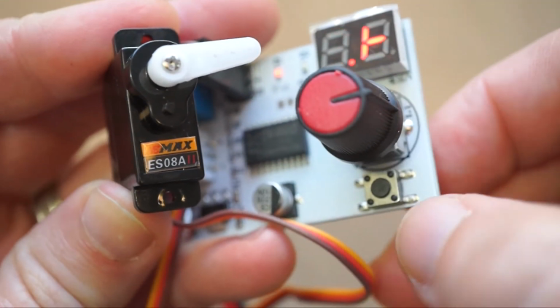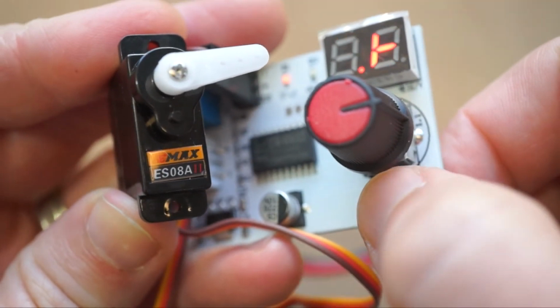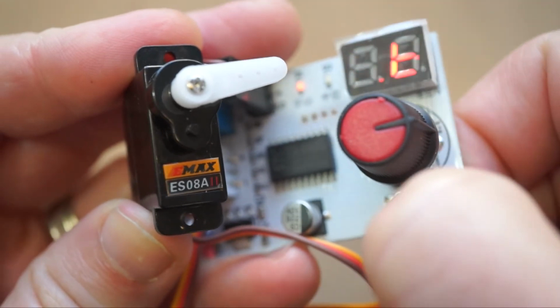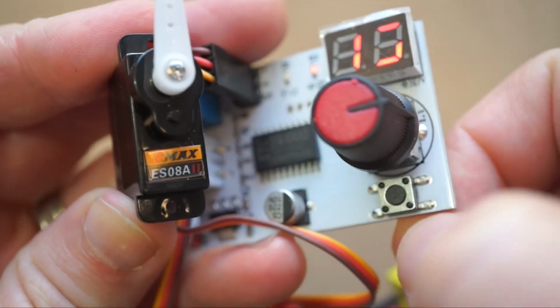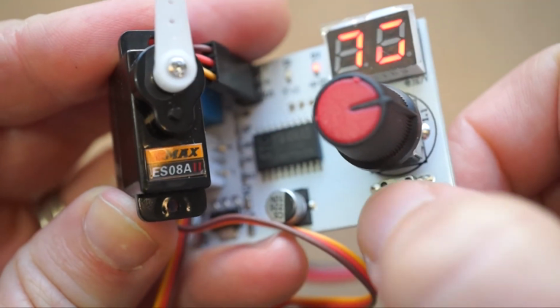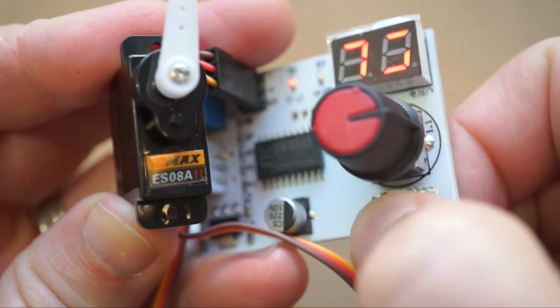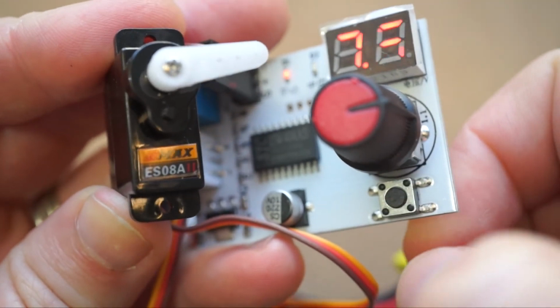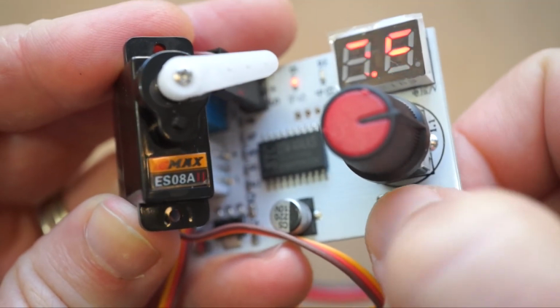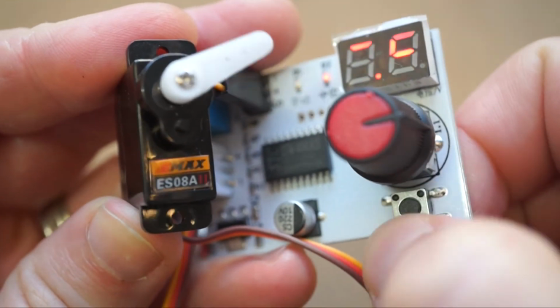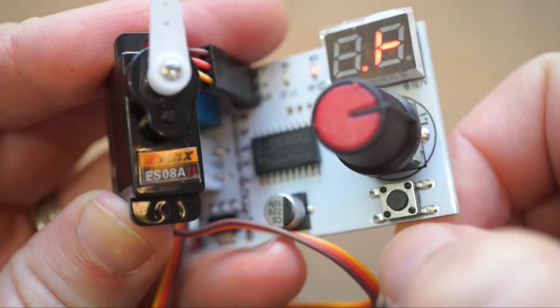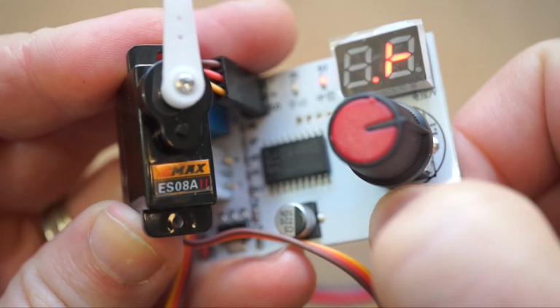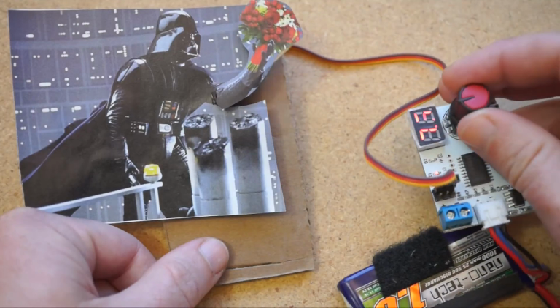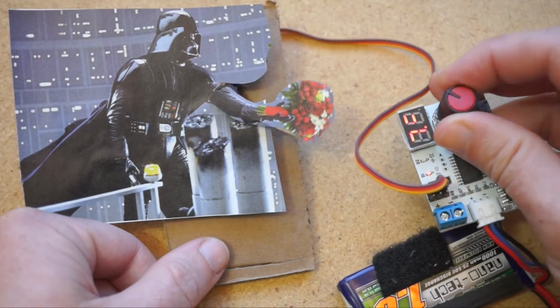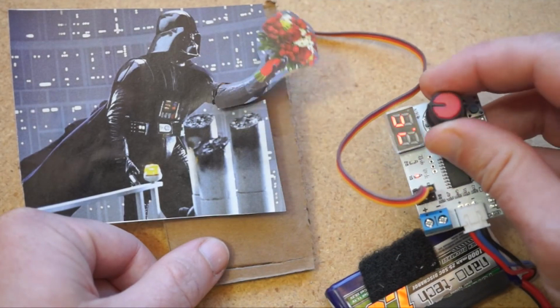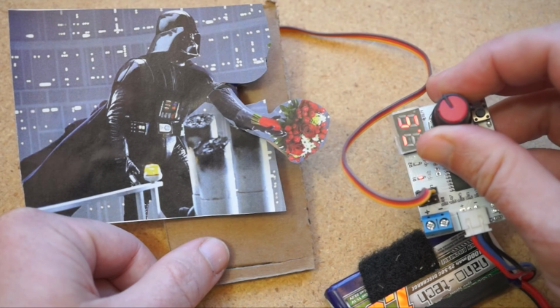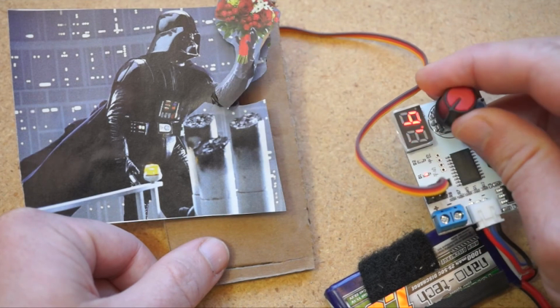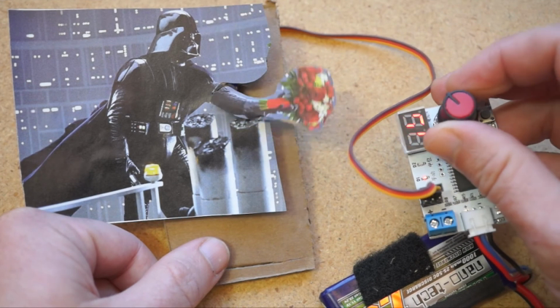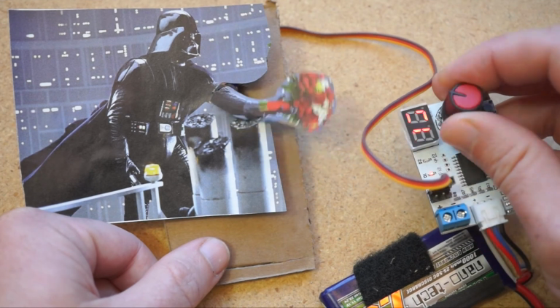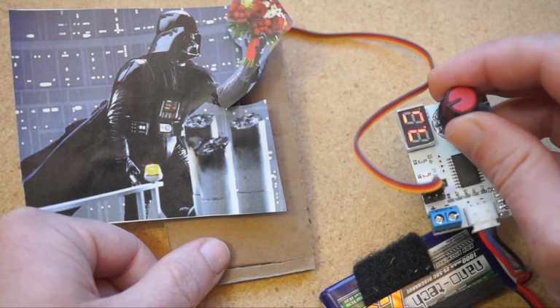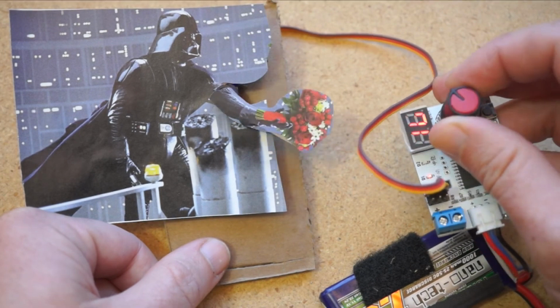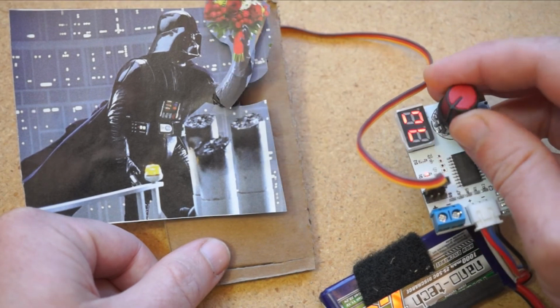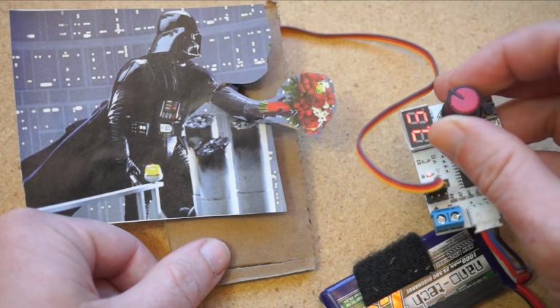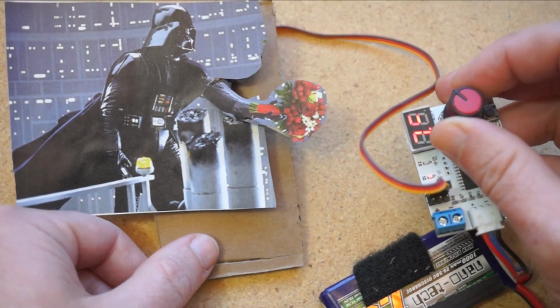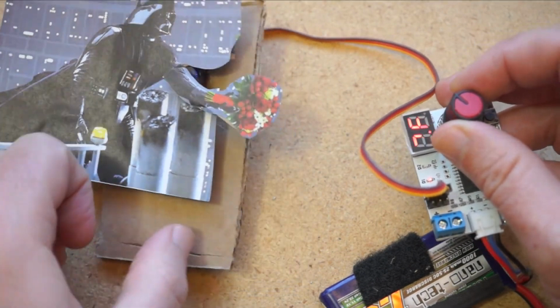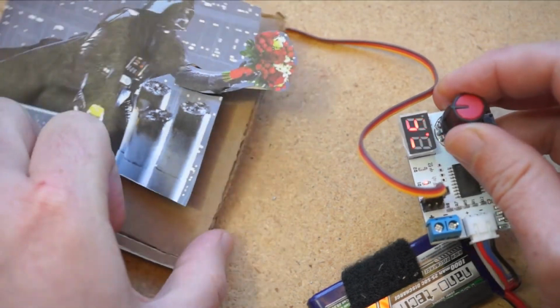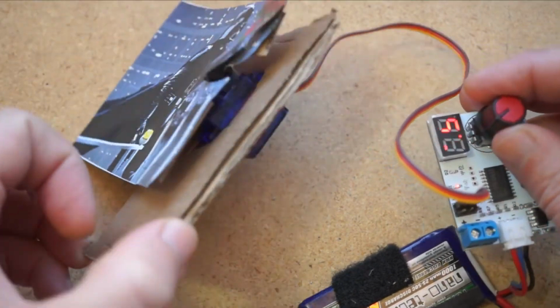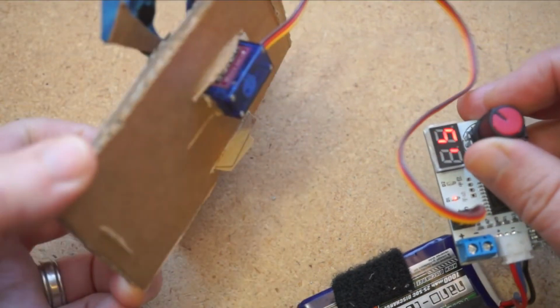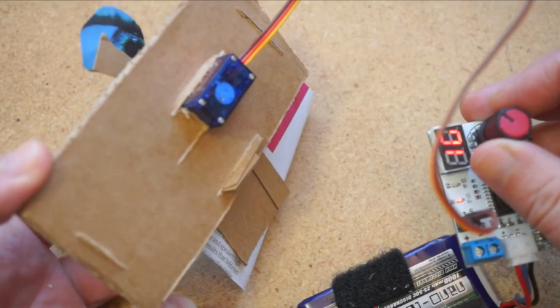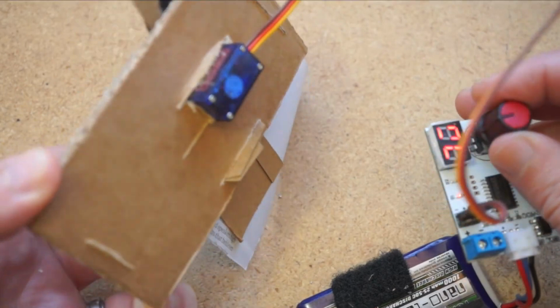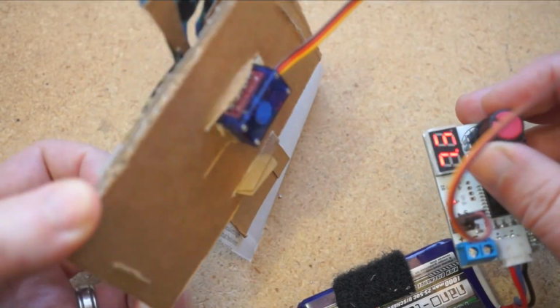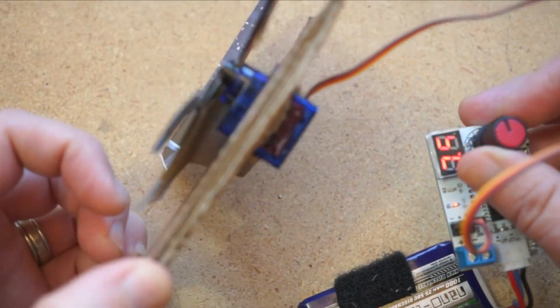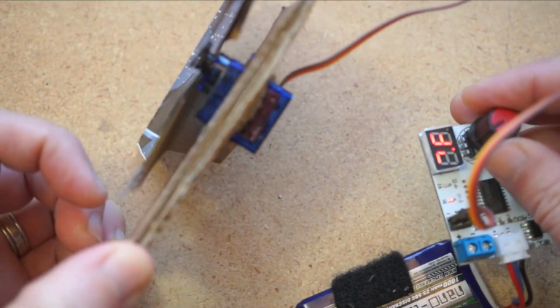More than anything, I just love how this cheap board gives you a quick way to play around with servos. Last weekend, I used cardboard and some magazine cutouts to quickly mock up a silly design after dinner that probably would have taken me an hour to put together with an Arduino.